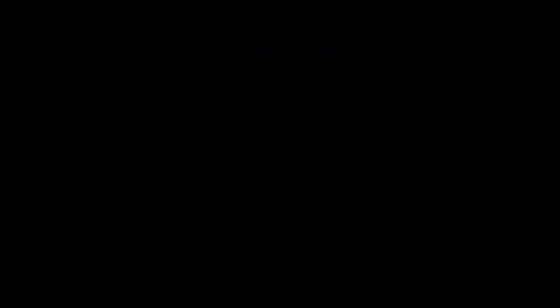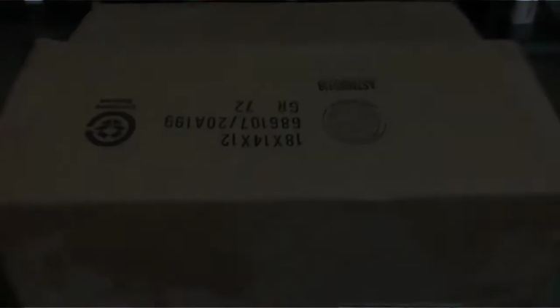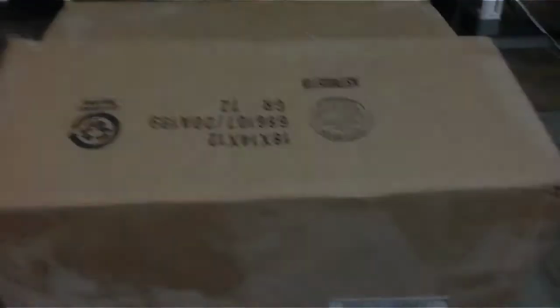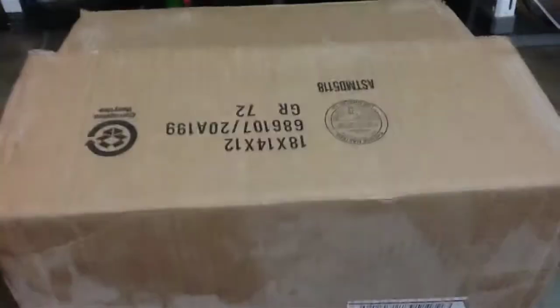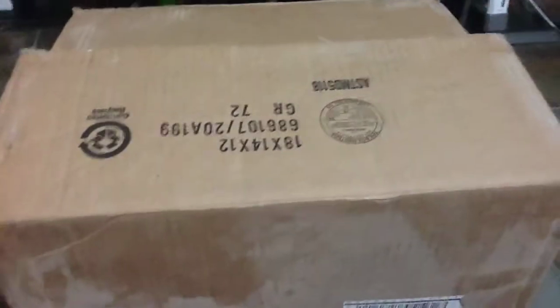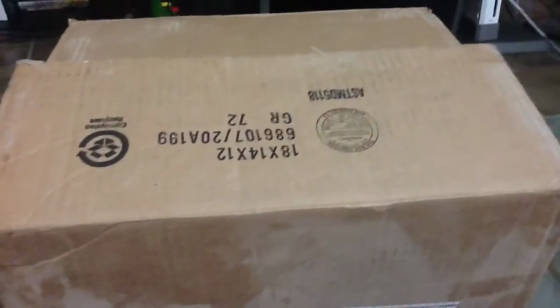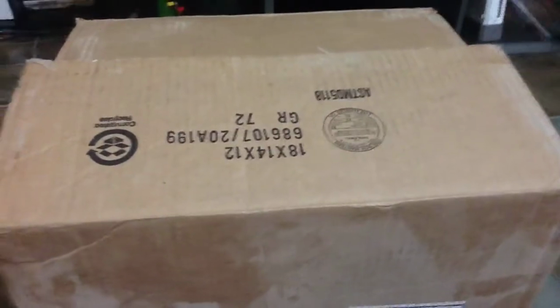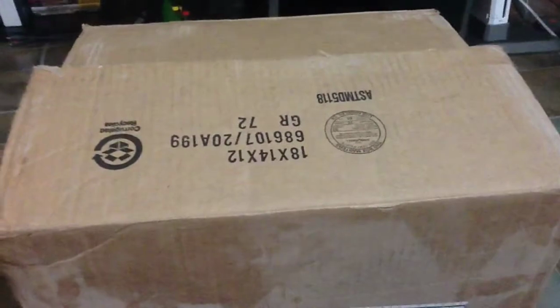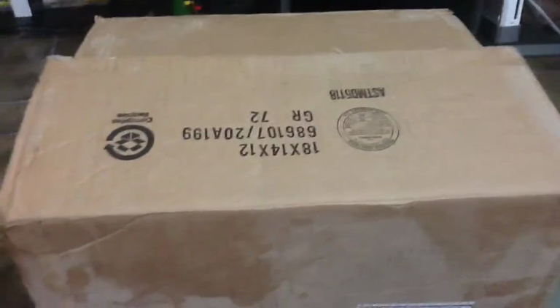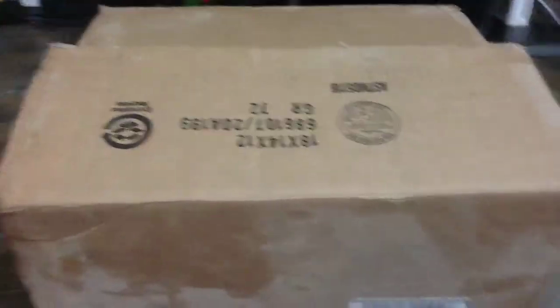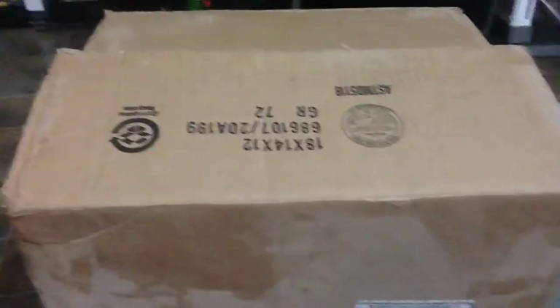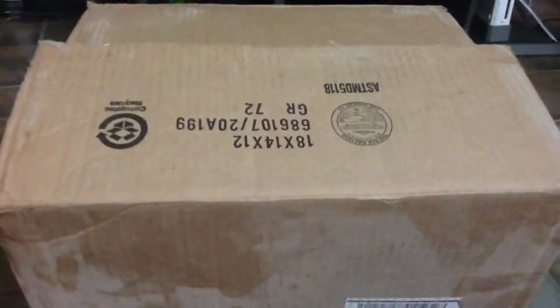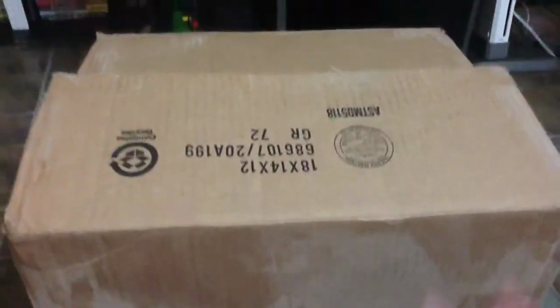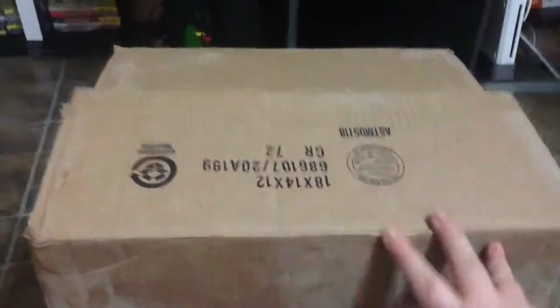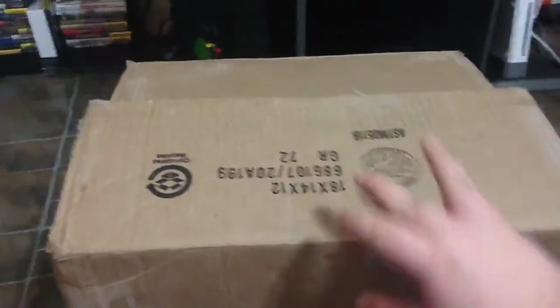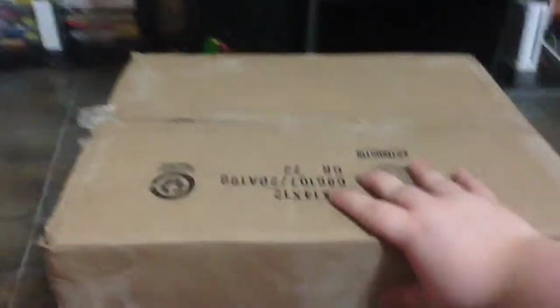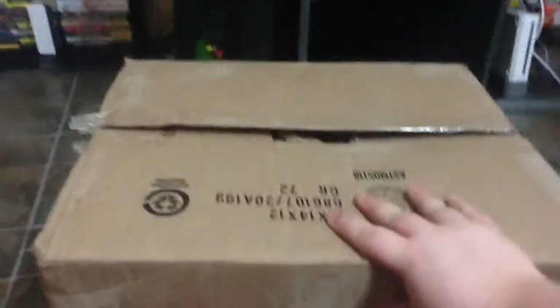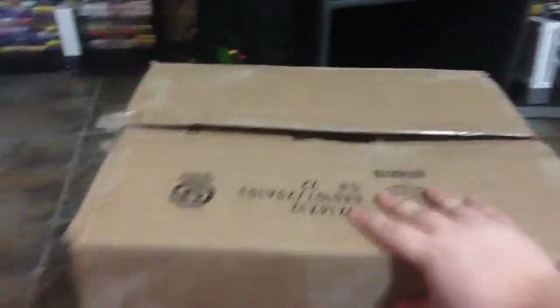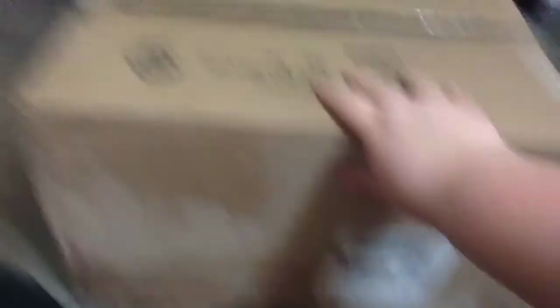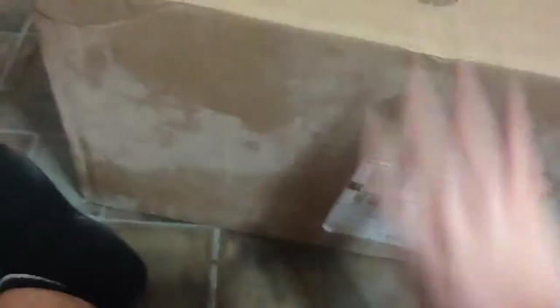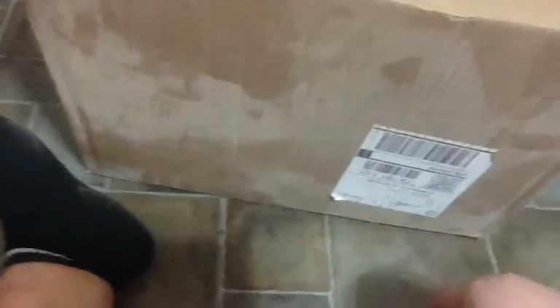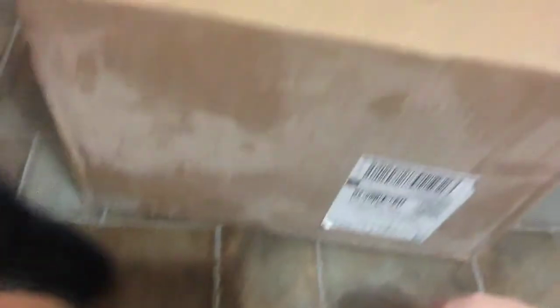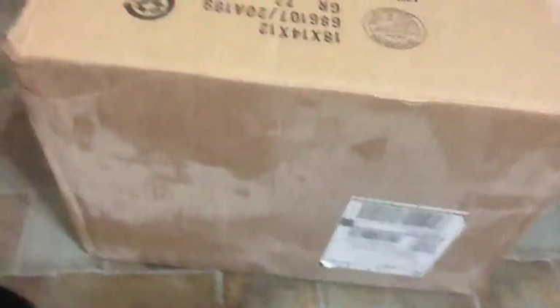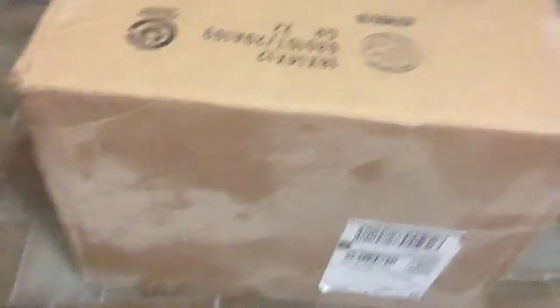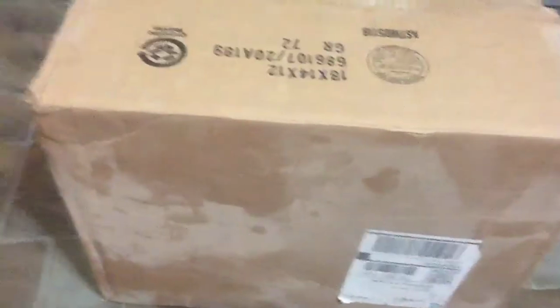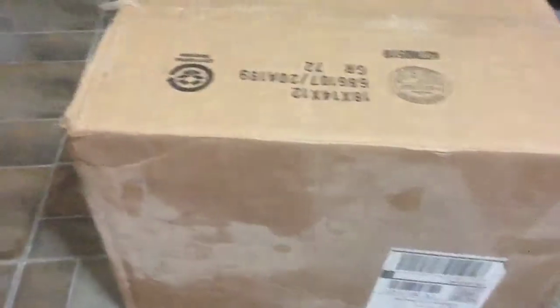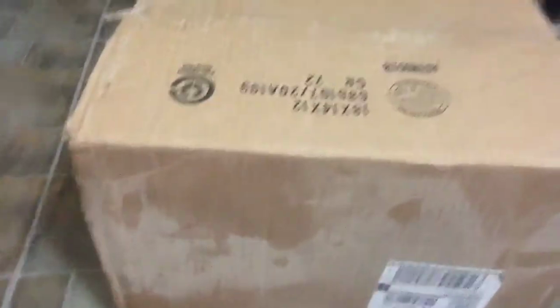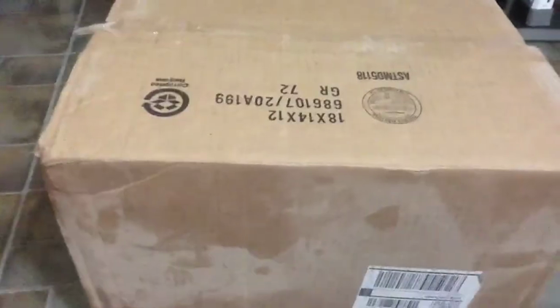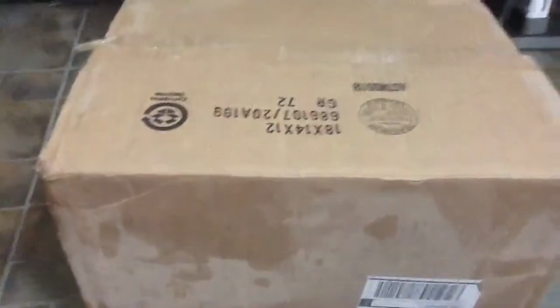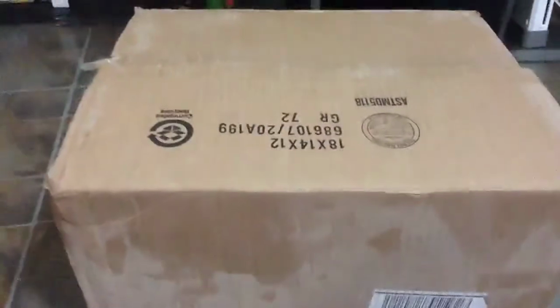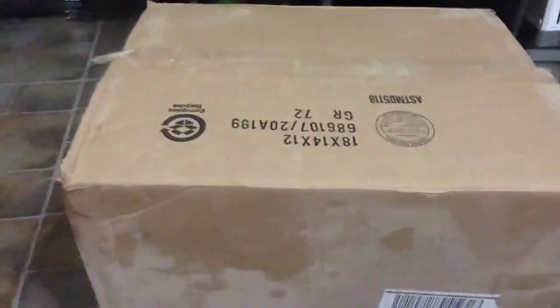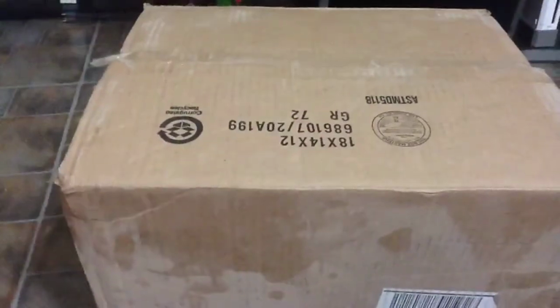Hello ladies and gentlemen, Anymore Team StarryTown here today. I have a huge unboxing here — it's bigger than usual, it's a whole bunch of unboxings in one.